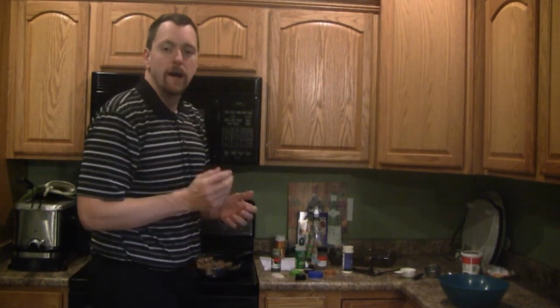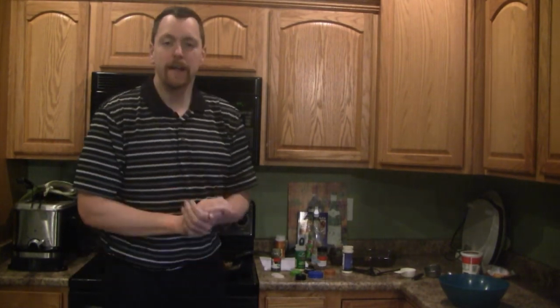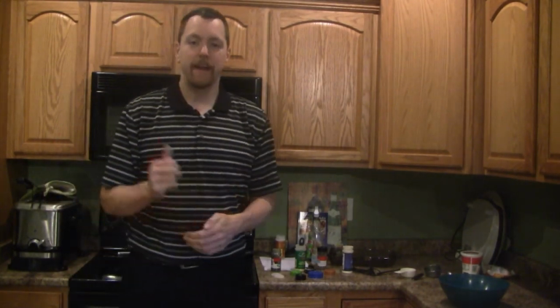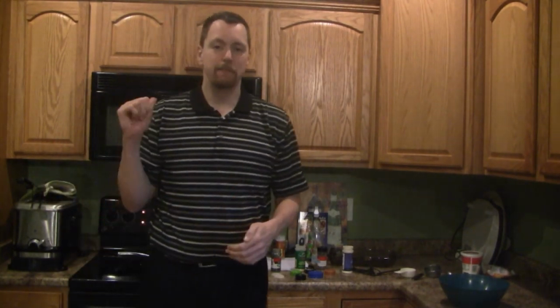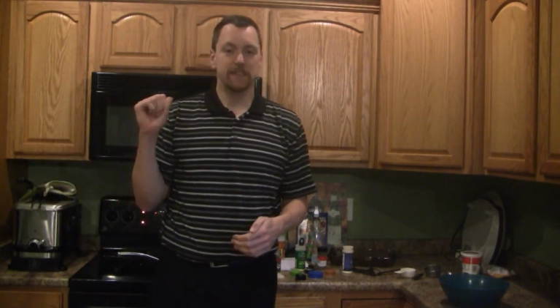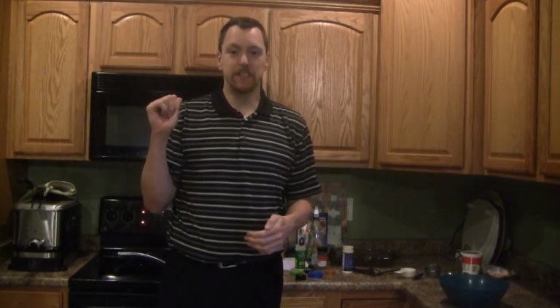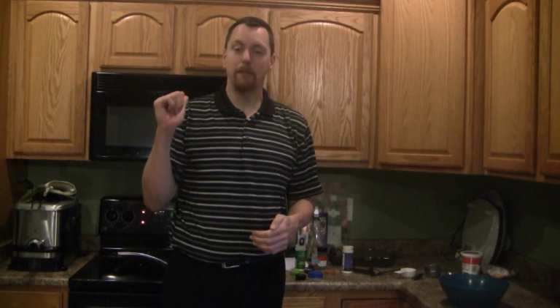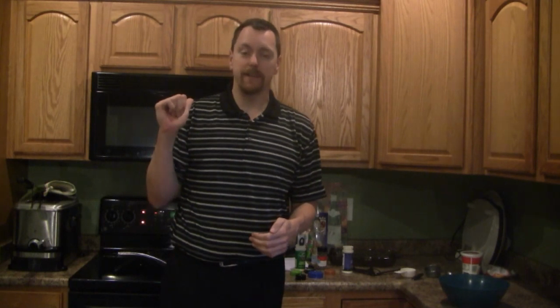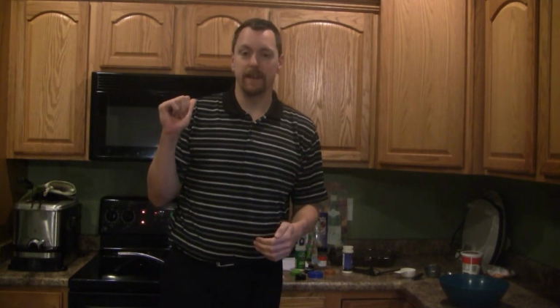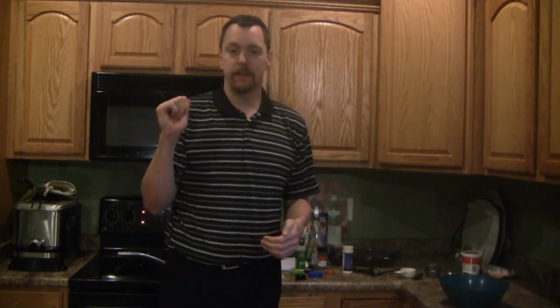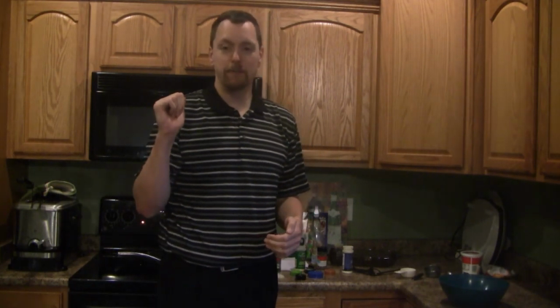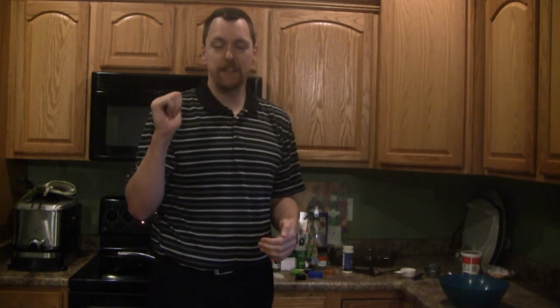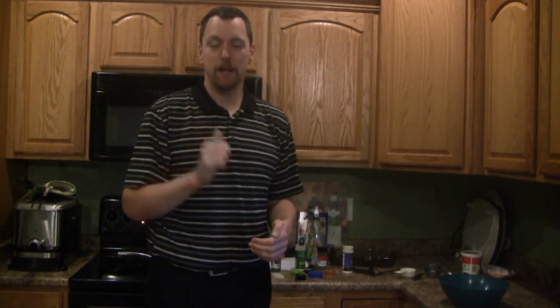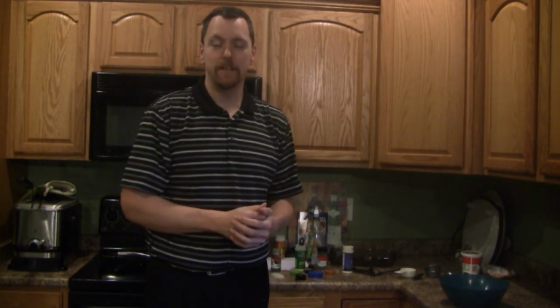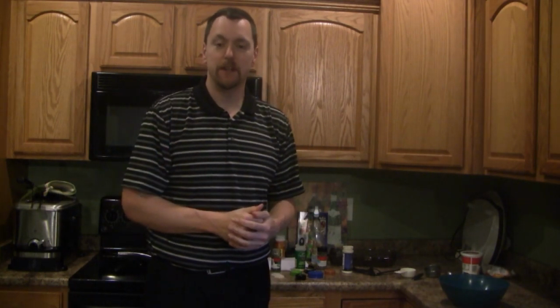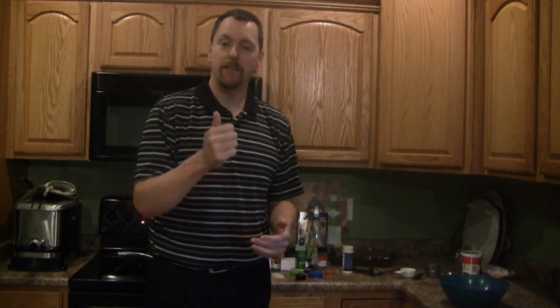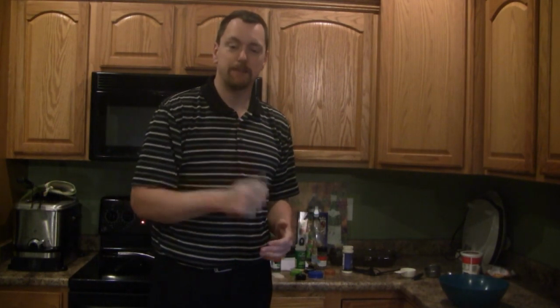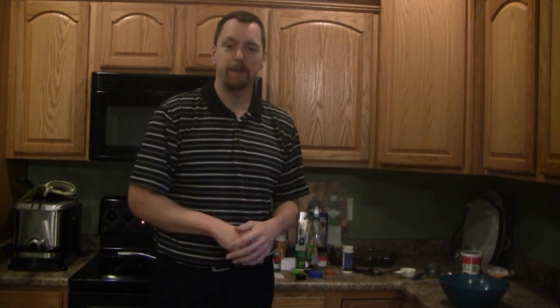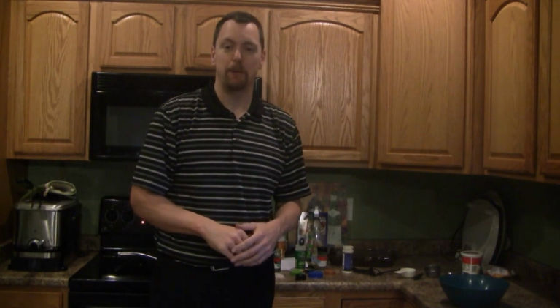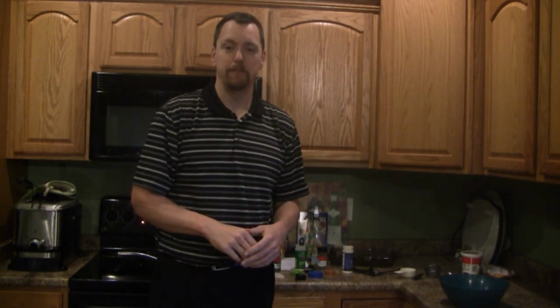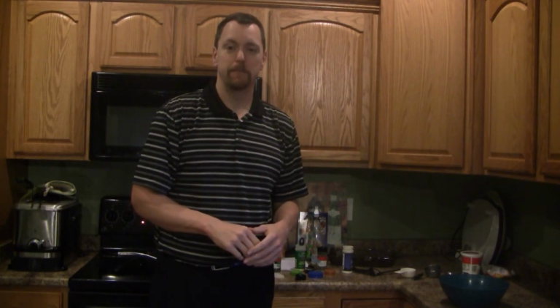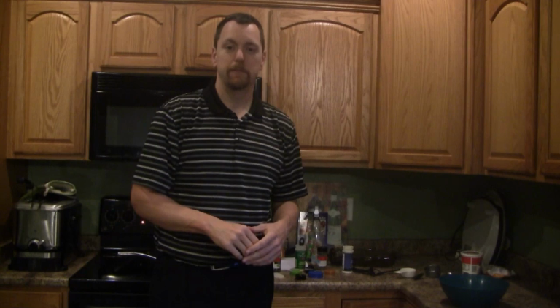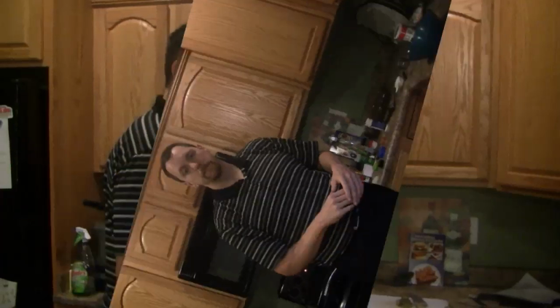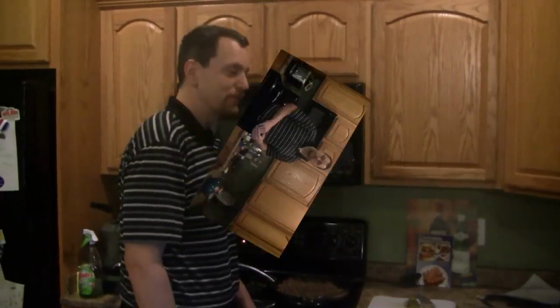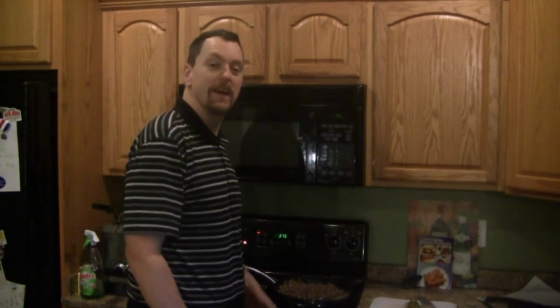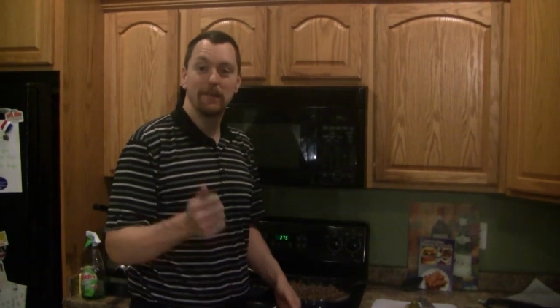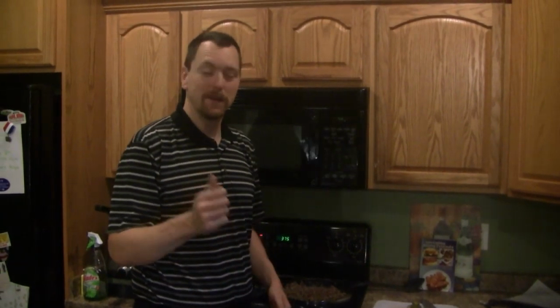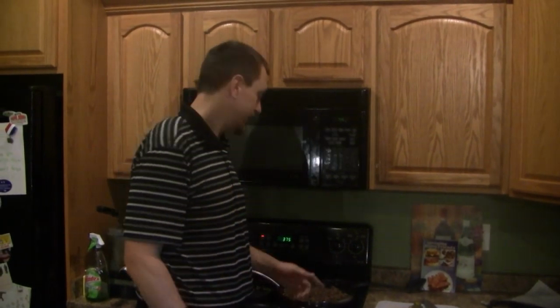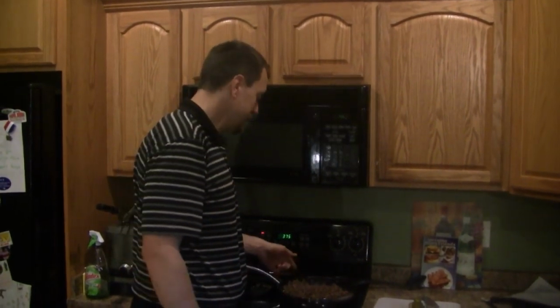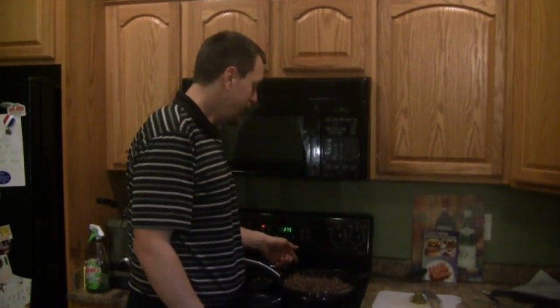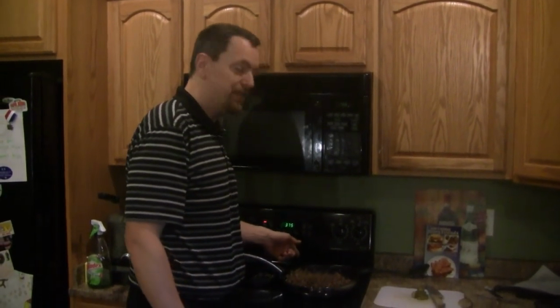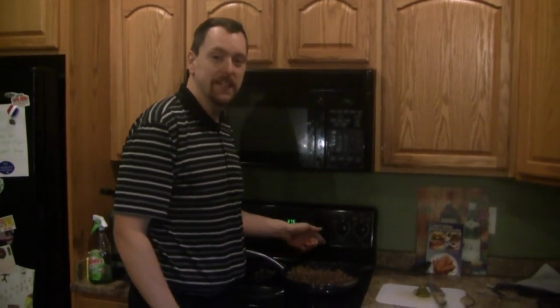Now that I have it mixed through, I'm going to let the ground beef finish browning on the stove and we'll catch back up at that point. Welcome back — my ground beef is done.